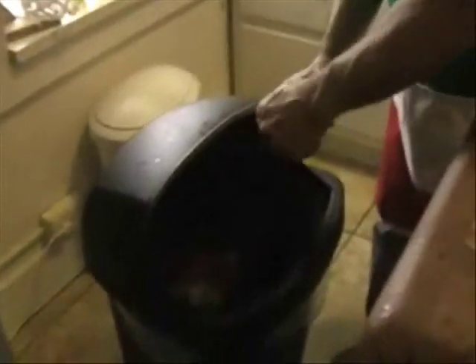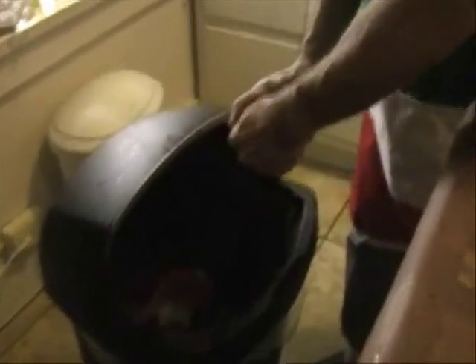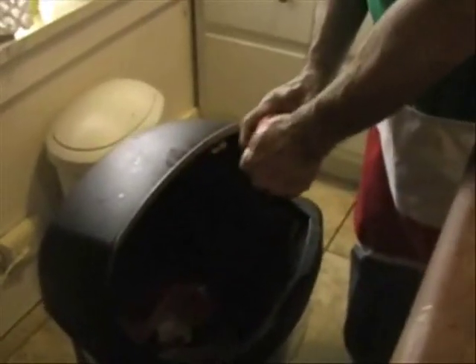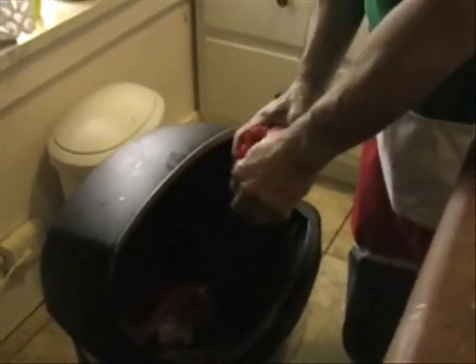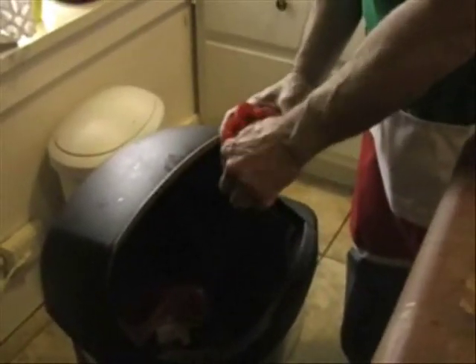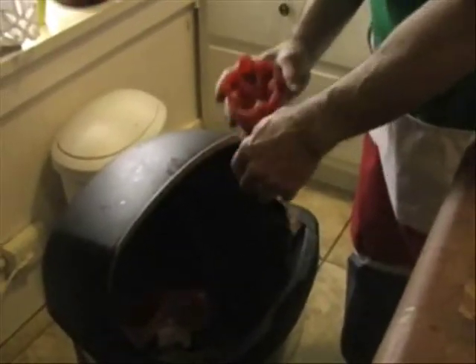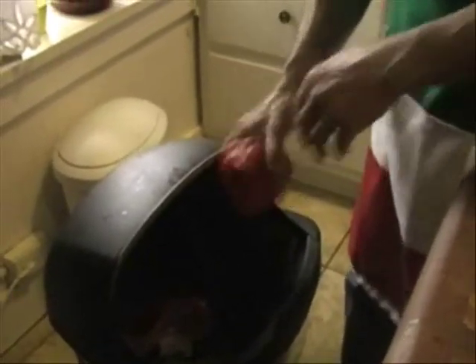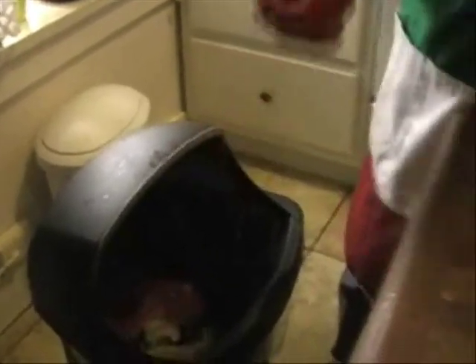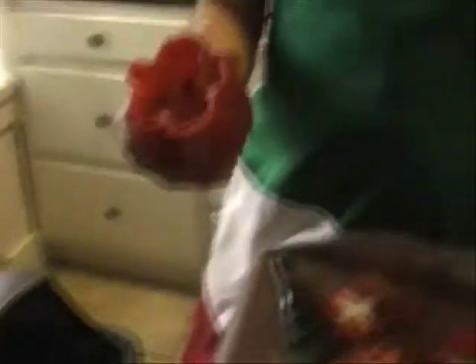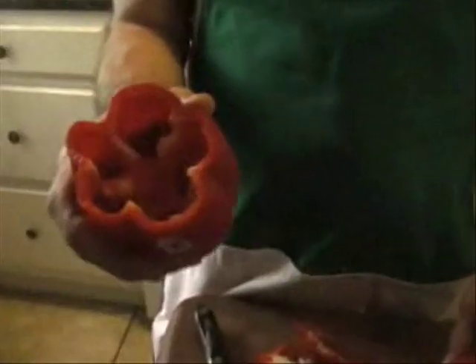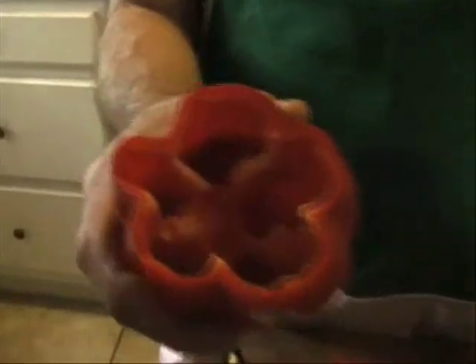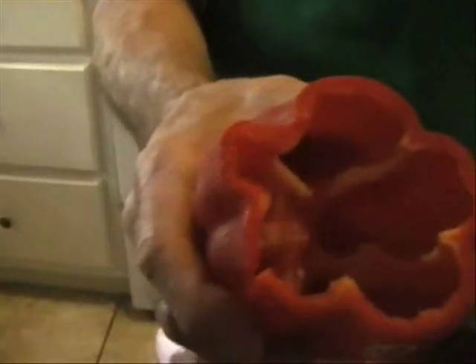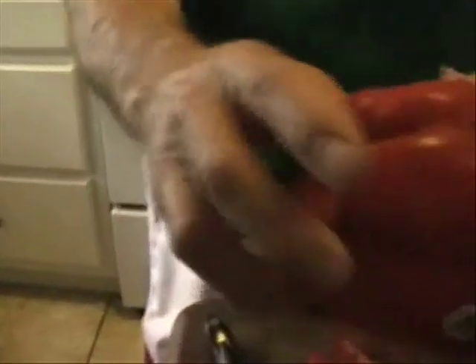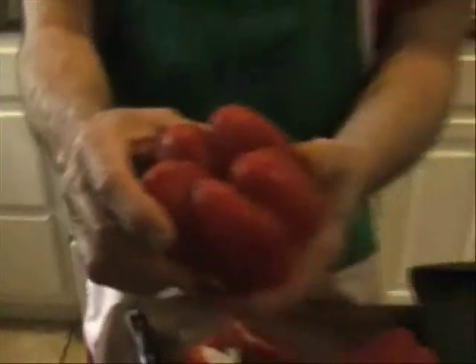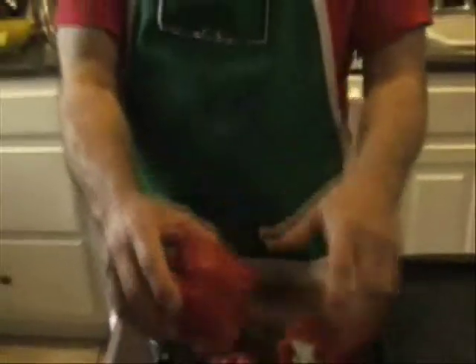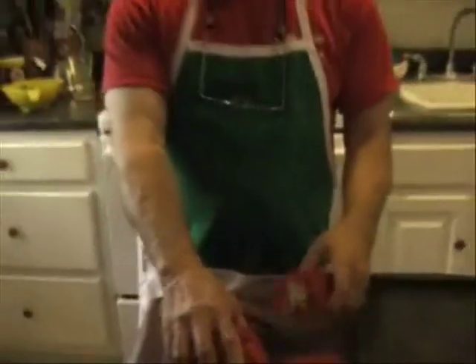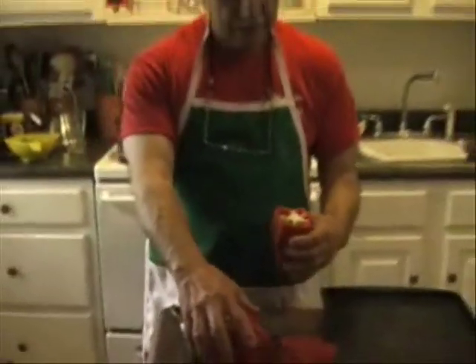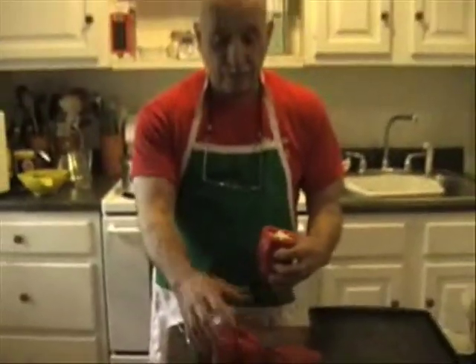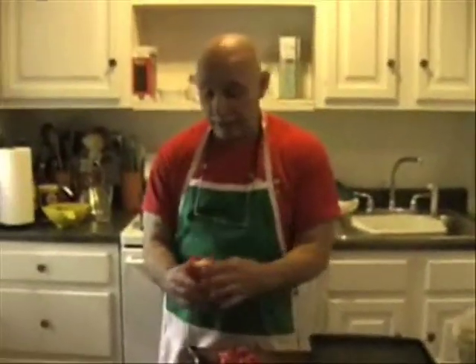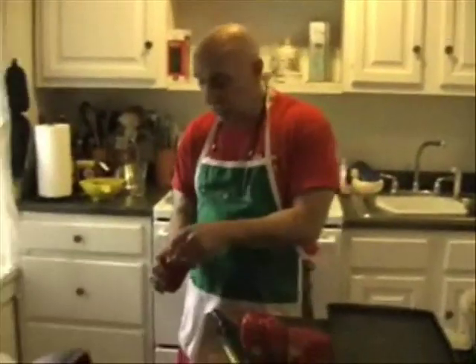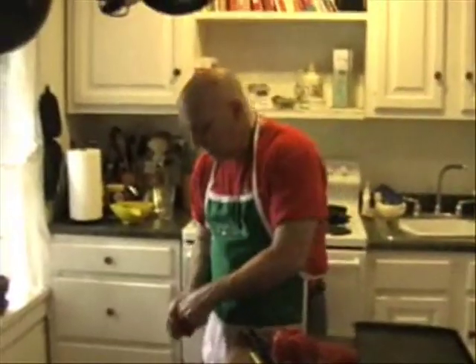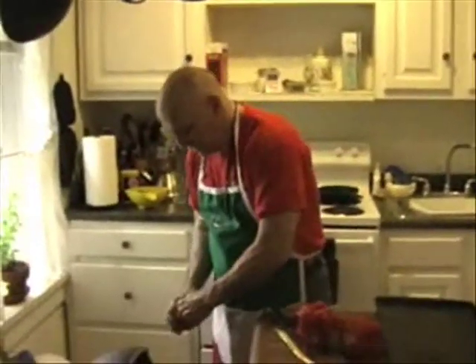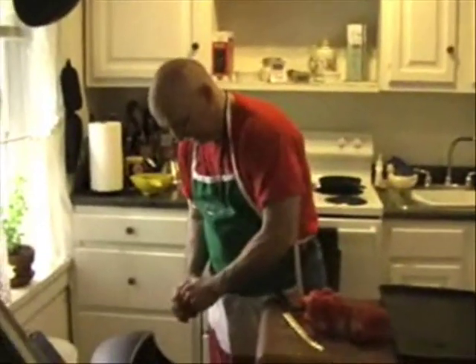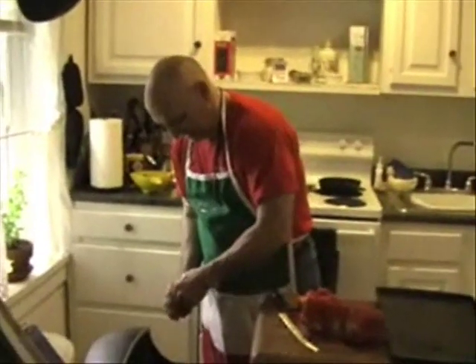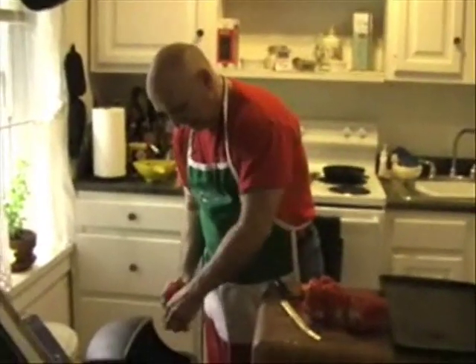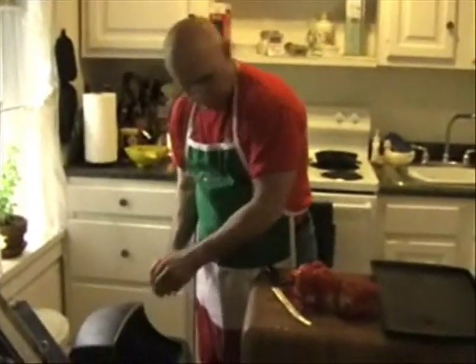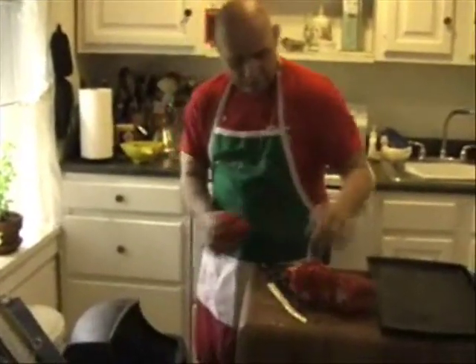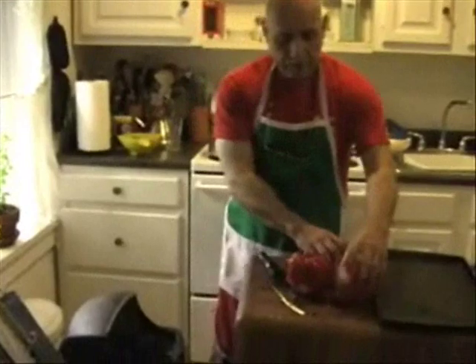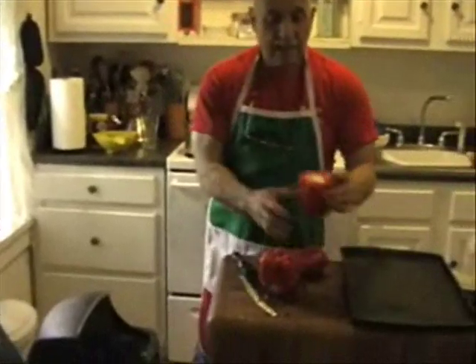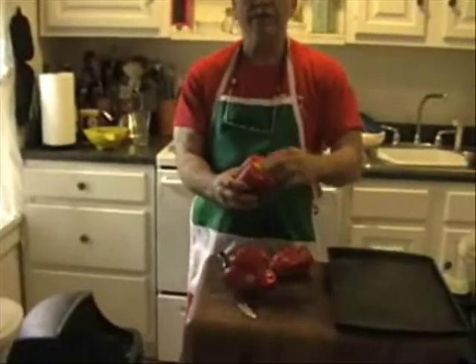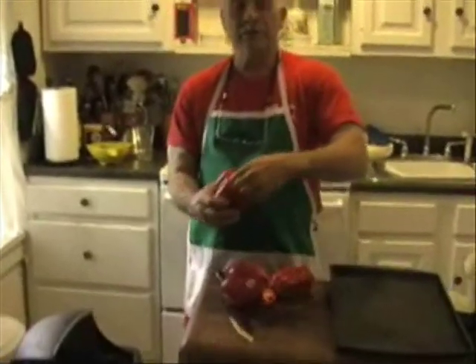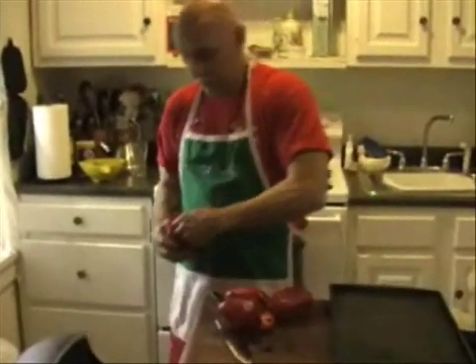Just like that — it's nice, it's clean inside. There's nothing in it. I'm going to do the same thing with this one and the same thing with this one.